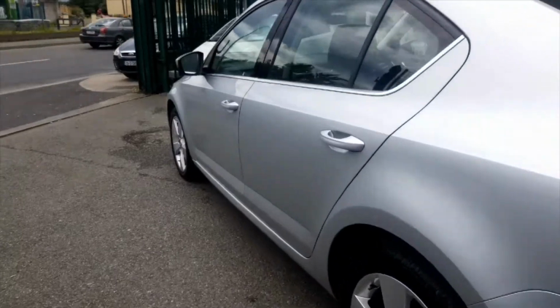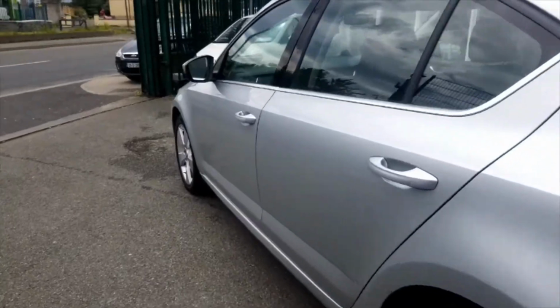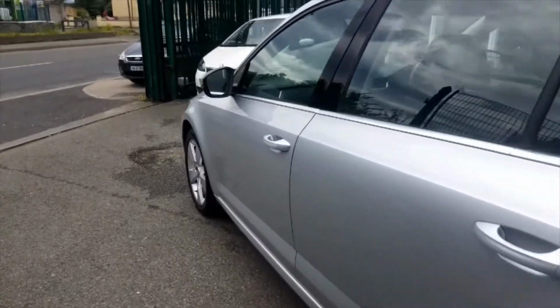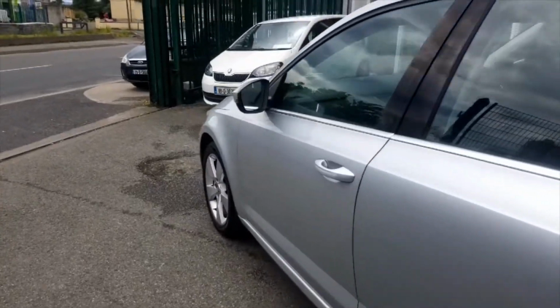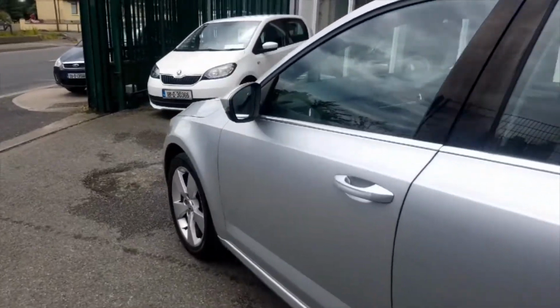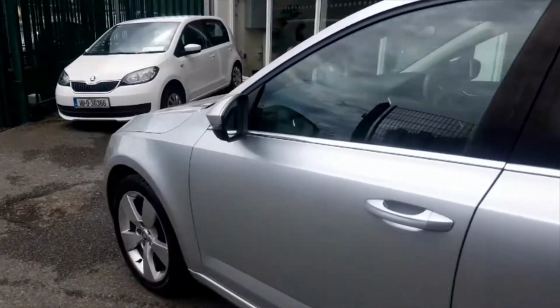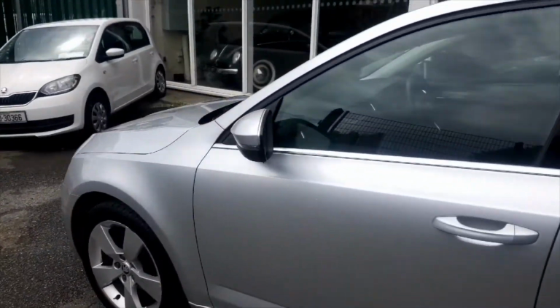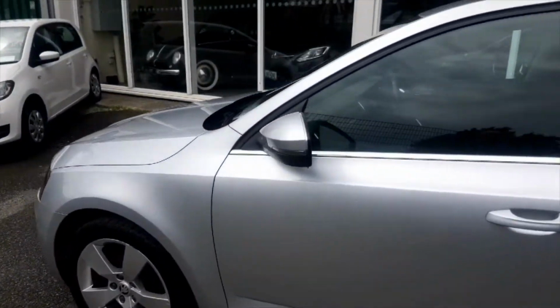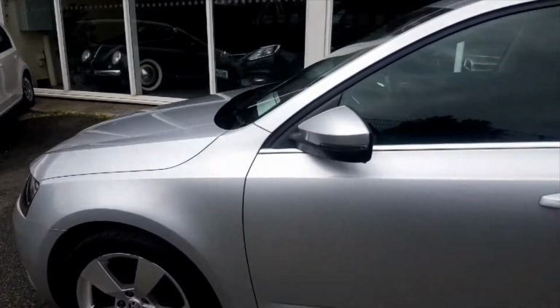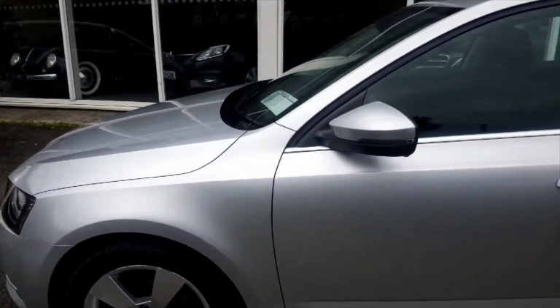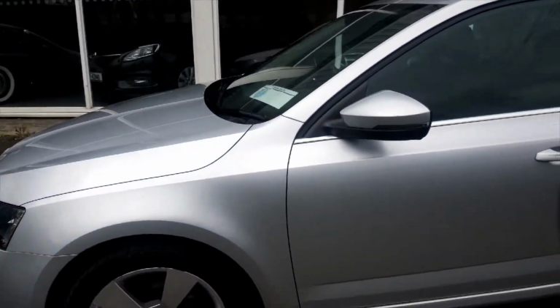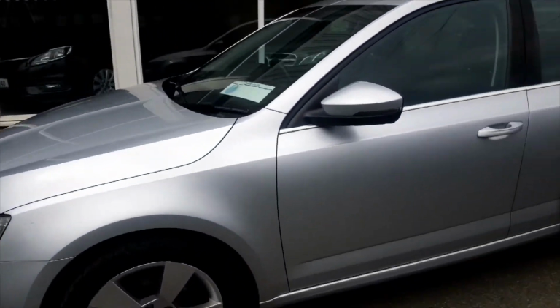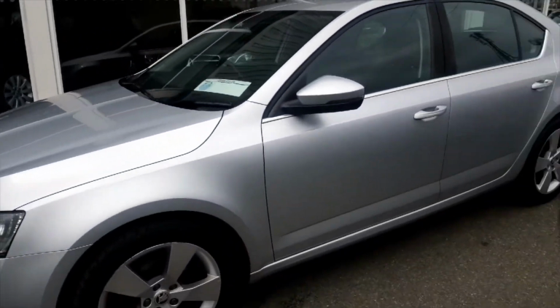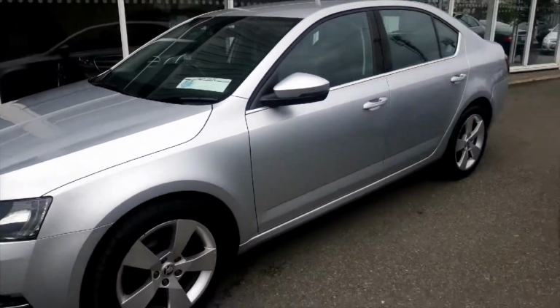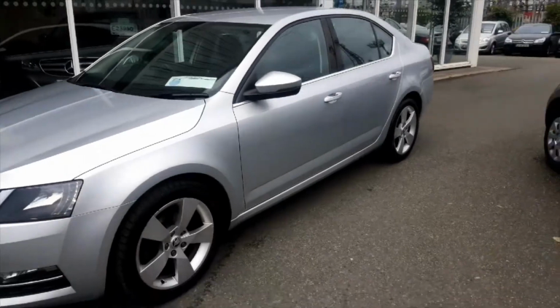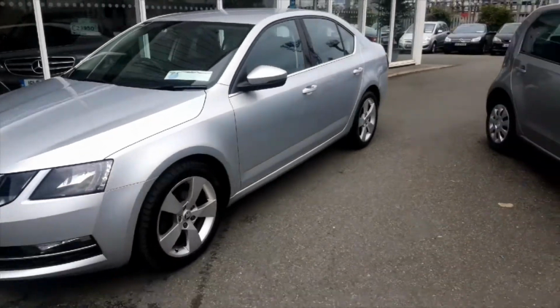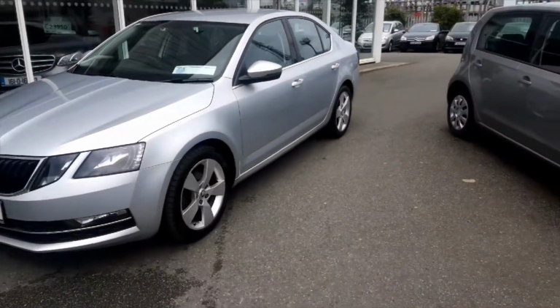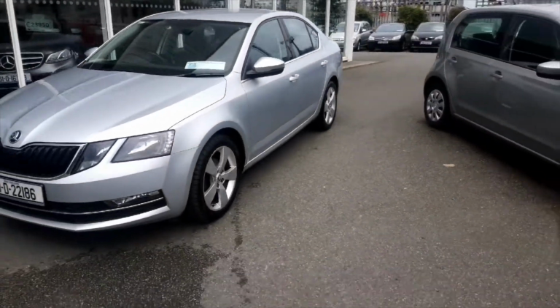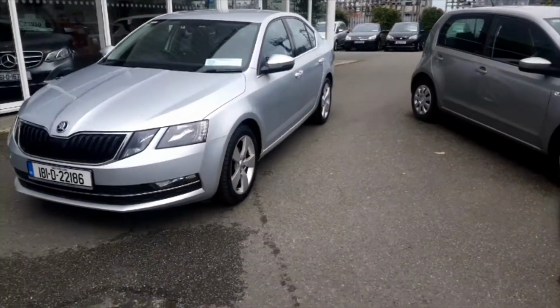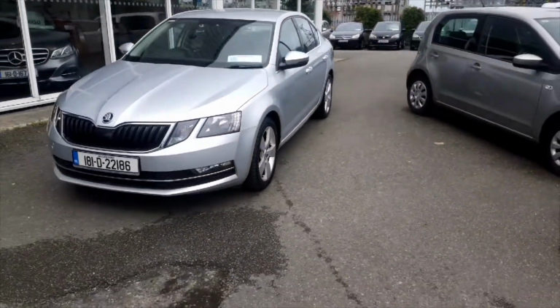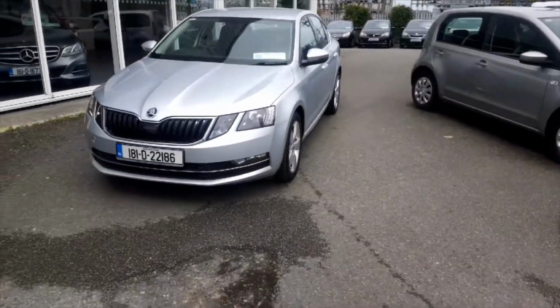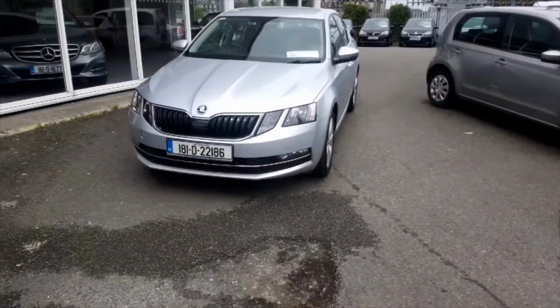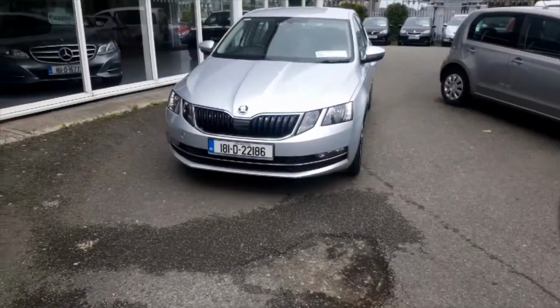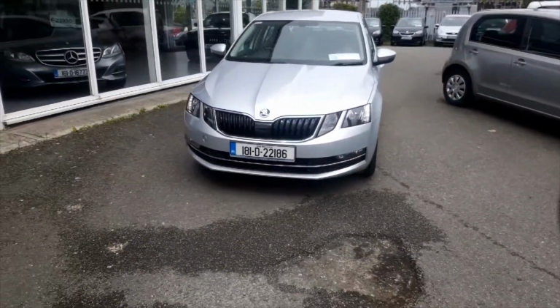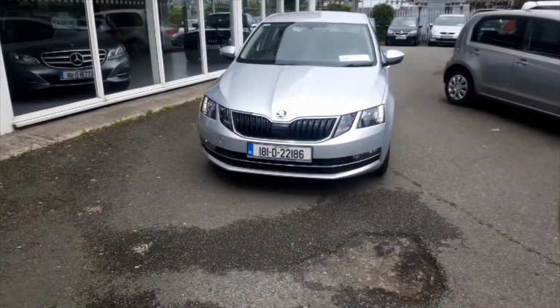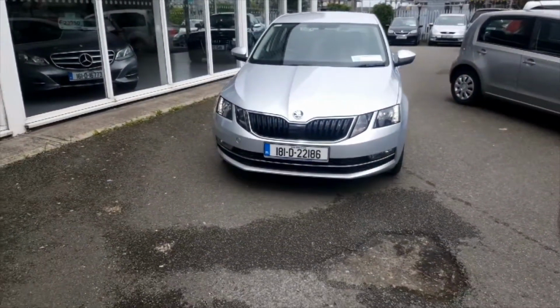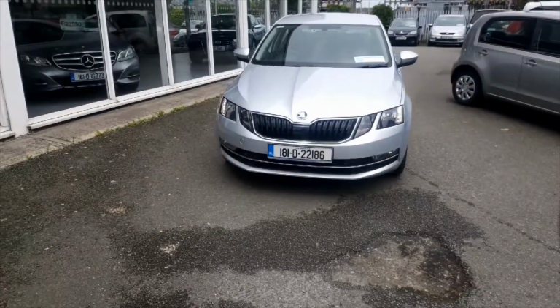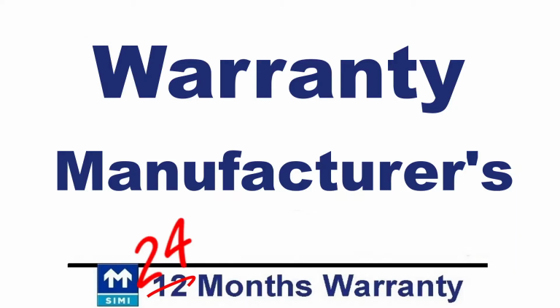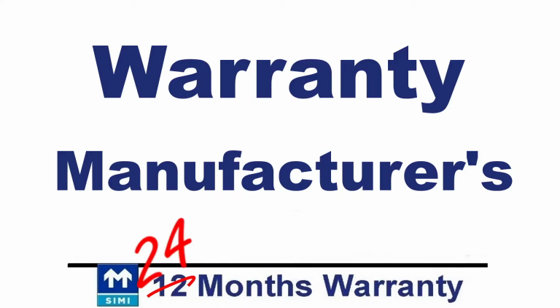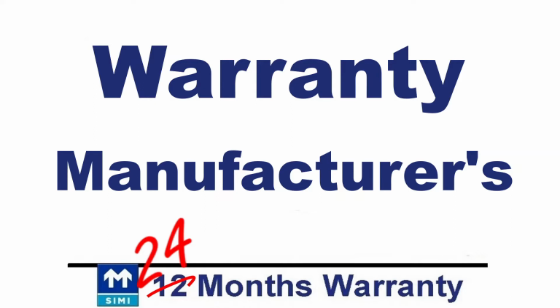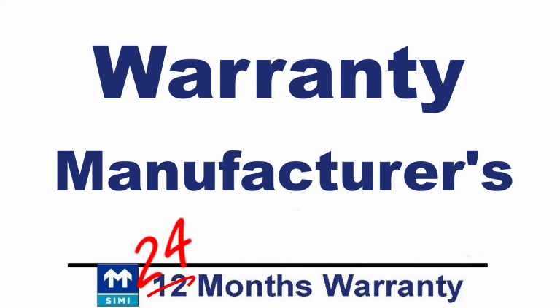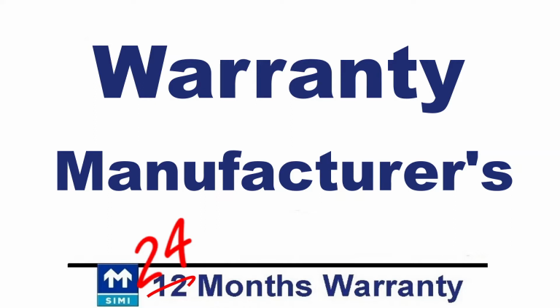And let's not forget ISOFIX, automatic lights, a rain sensor and a decent boot too. All this and it's still under Skoda's 150,000km, 3 years from new warranty.